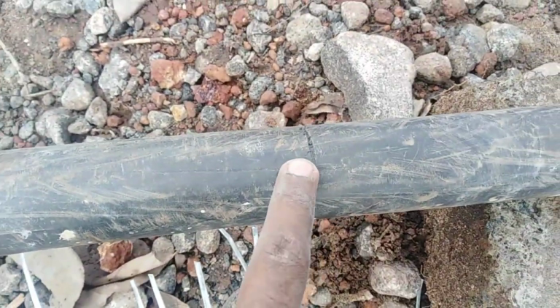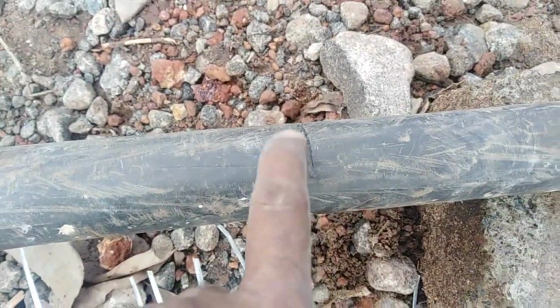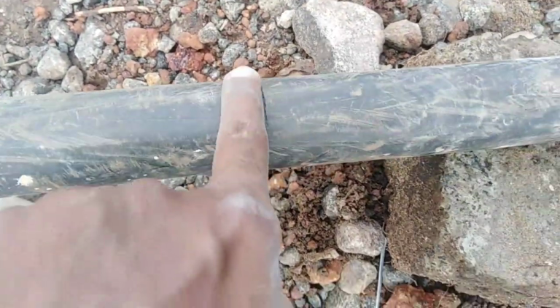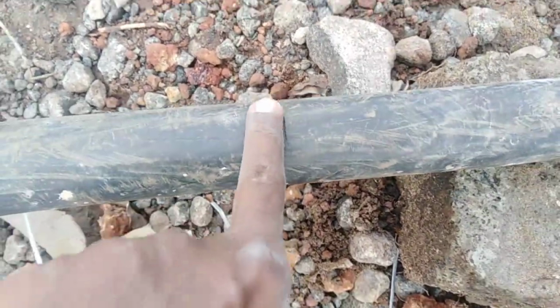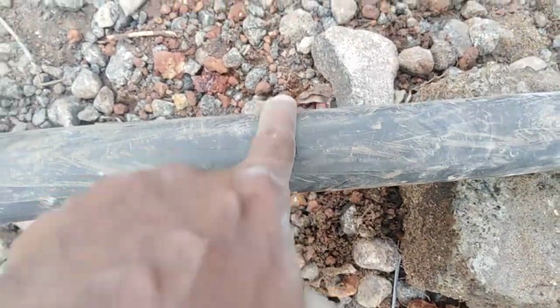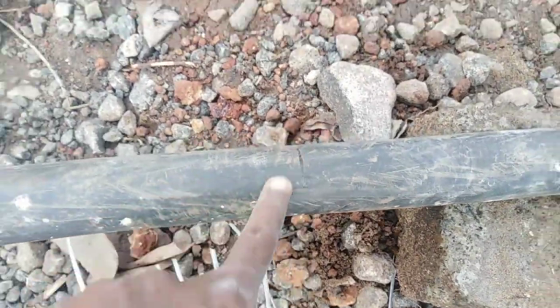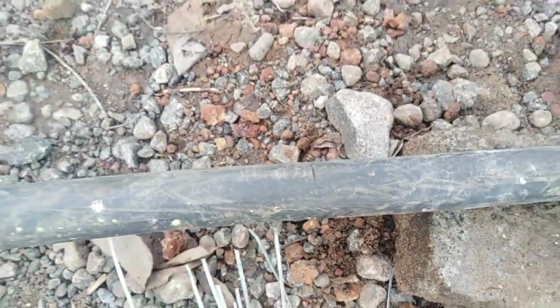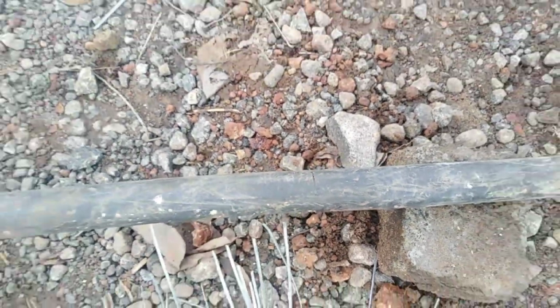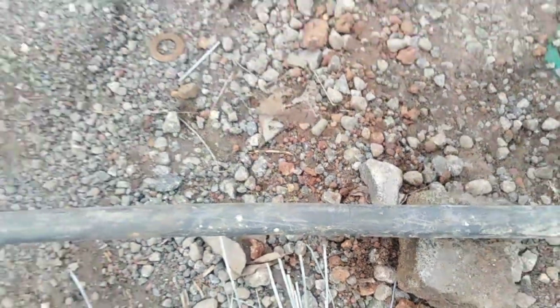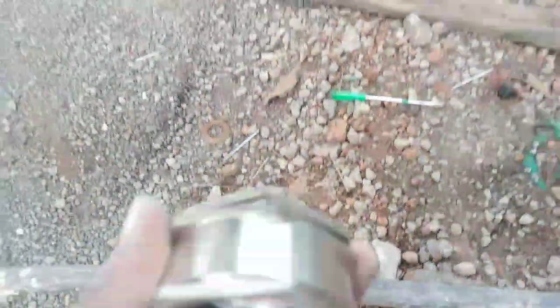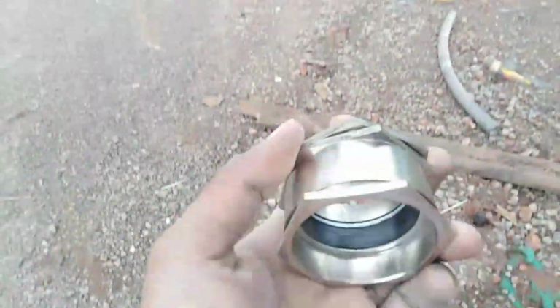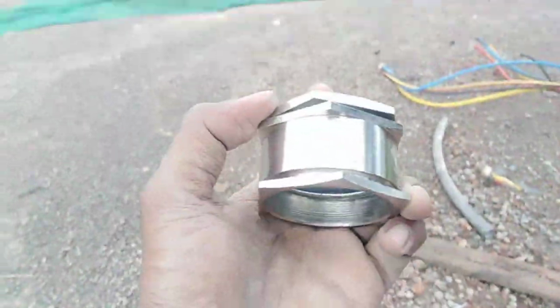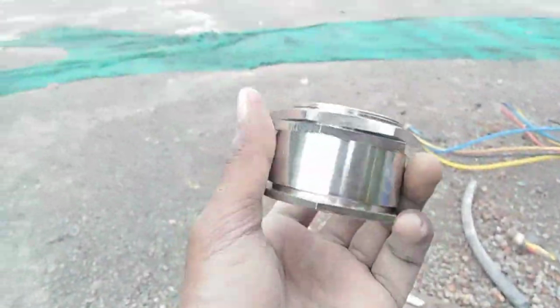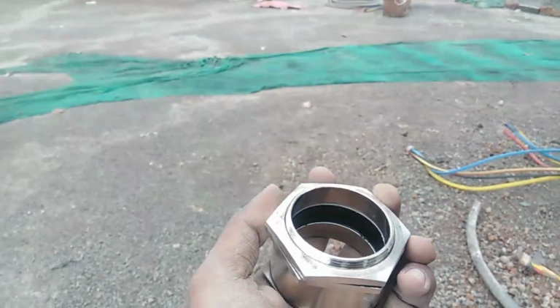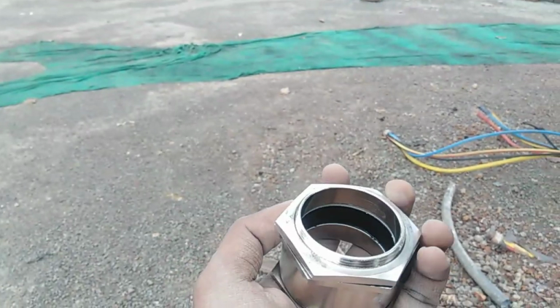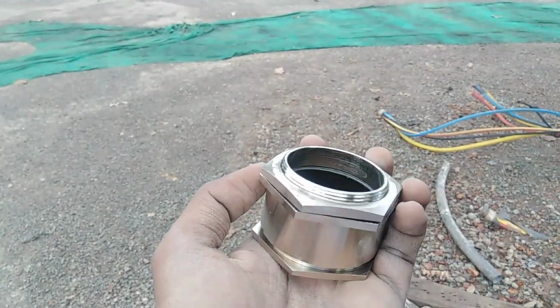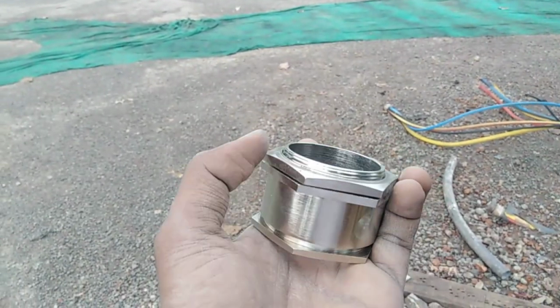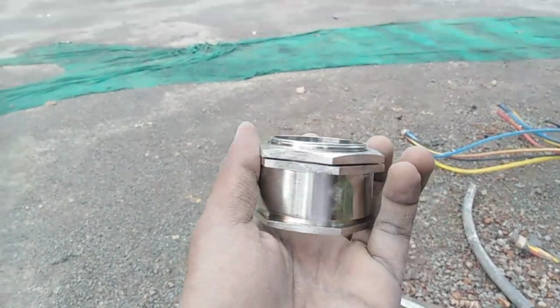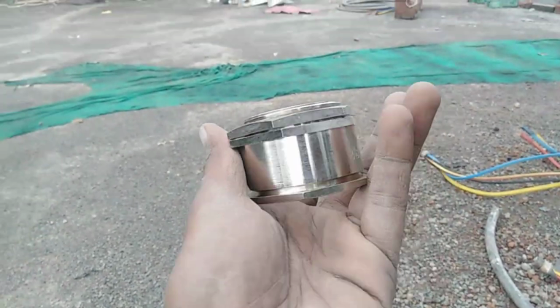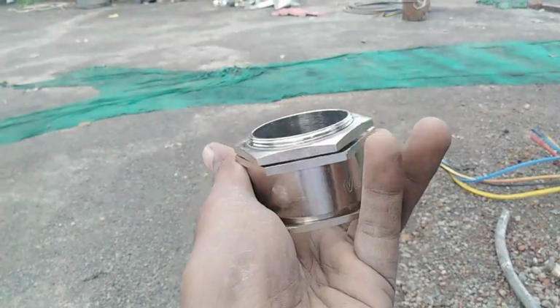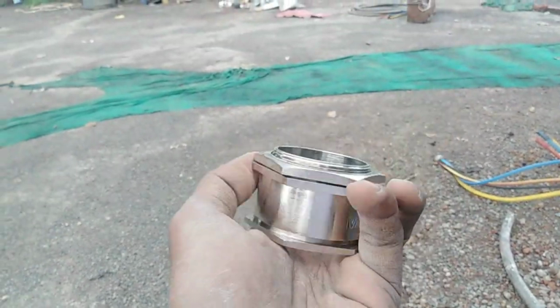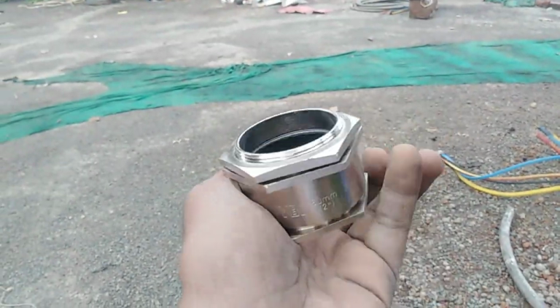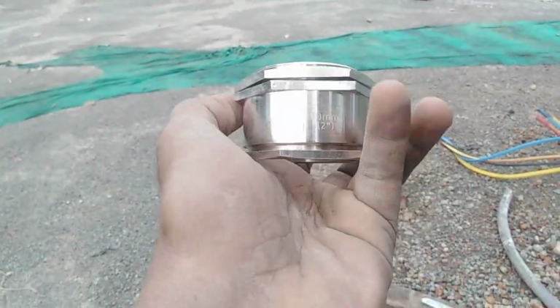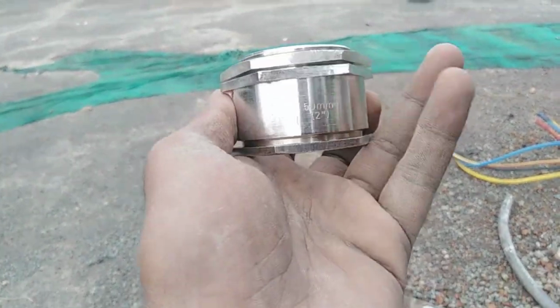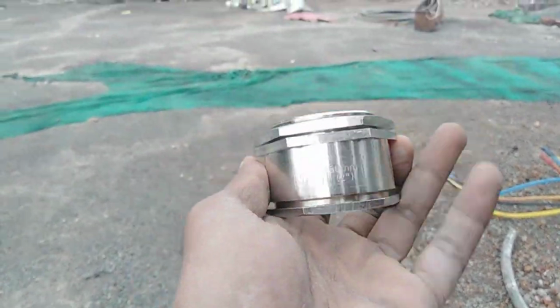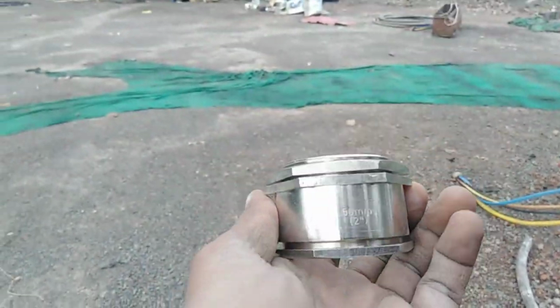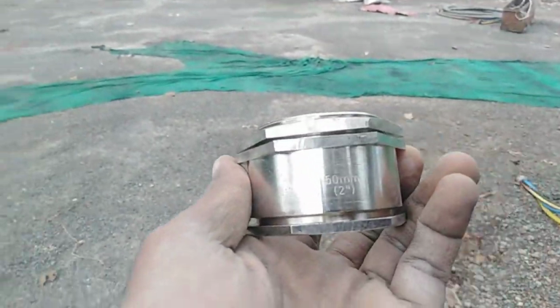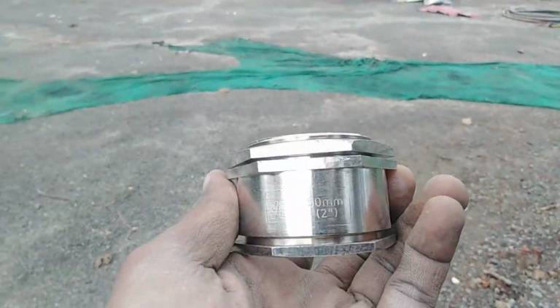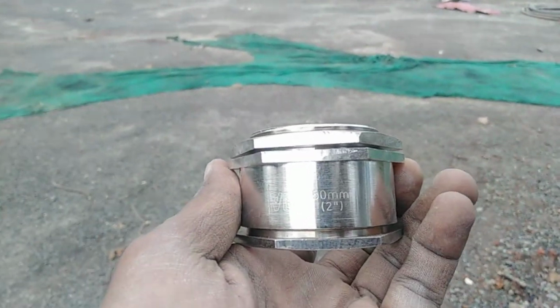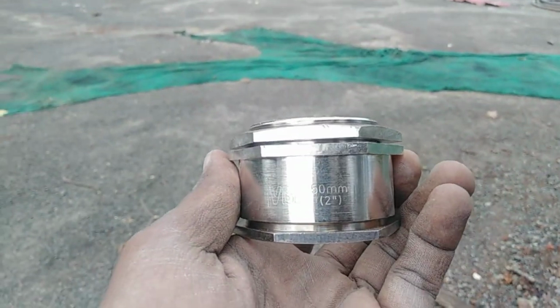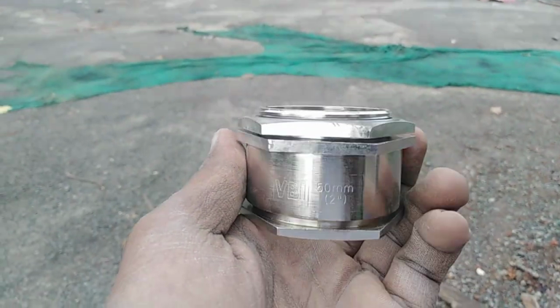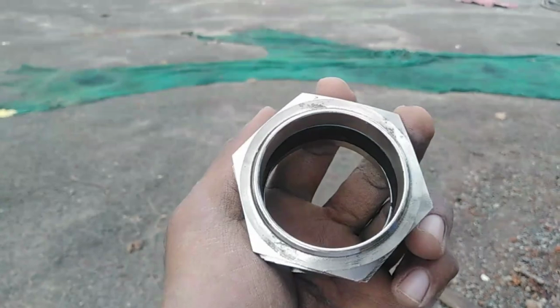We have a gland. This is our gland — we have a 50mm gland.